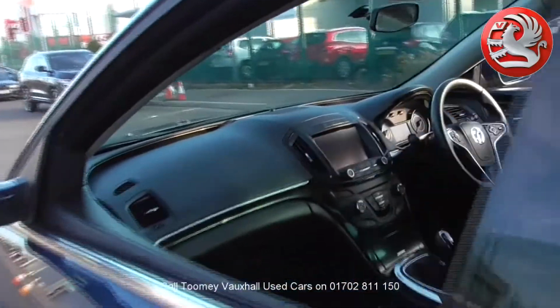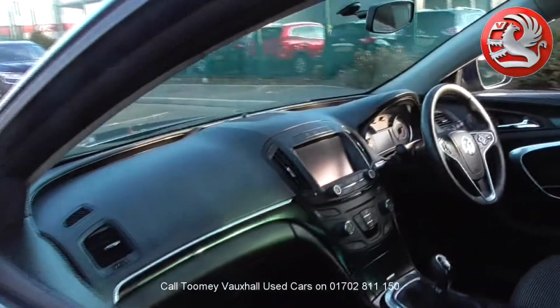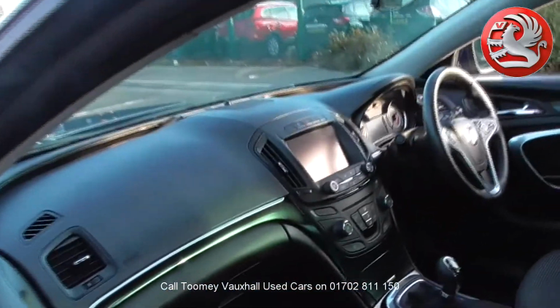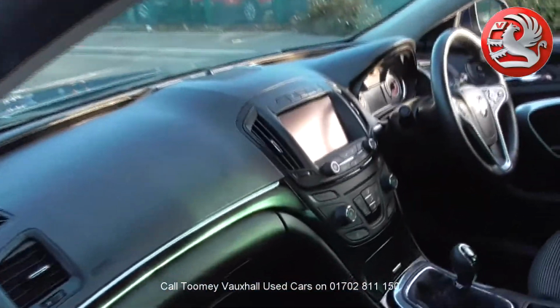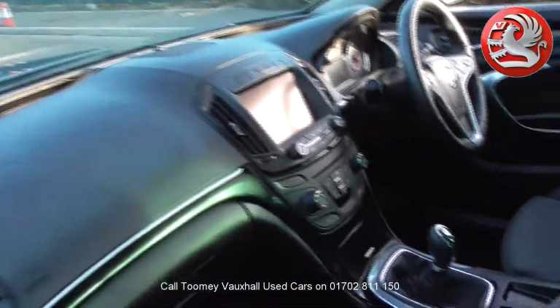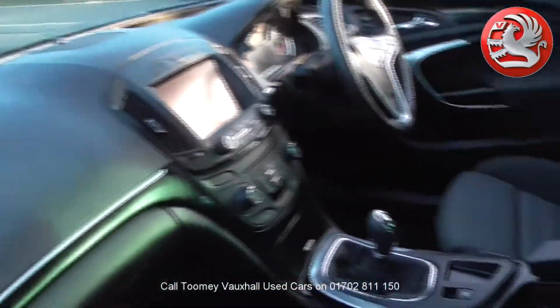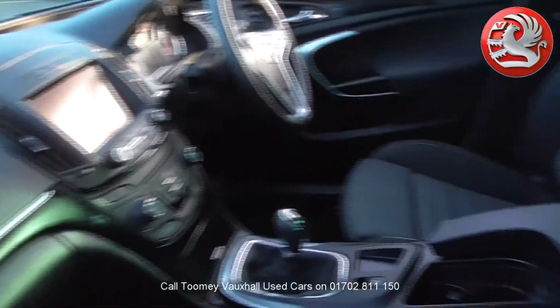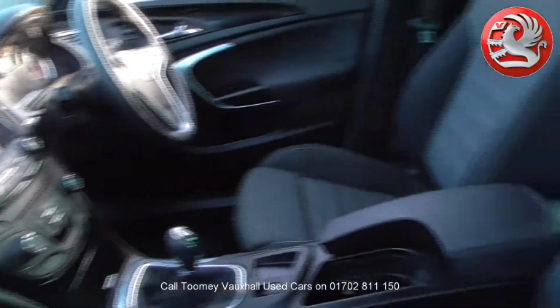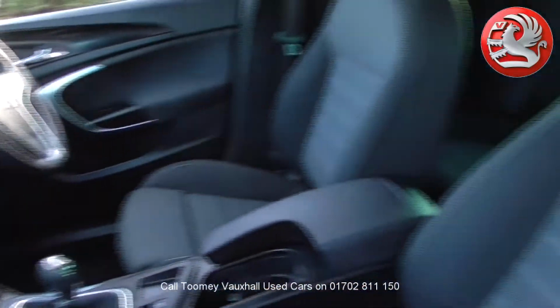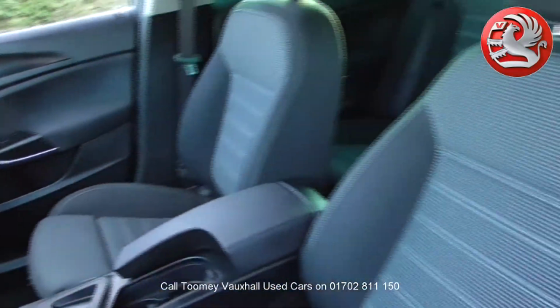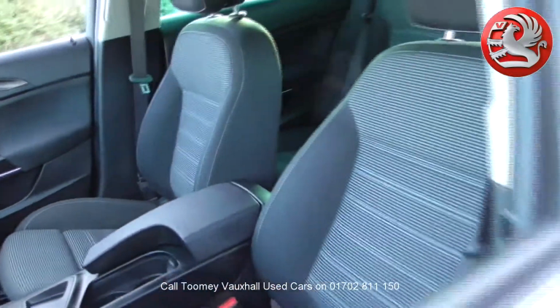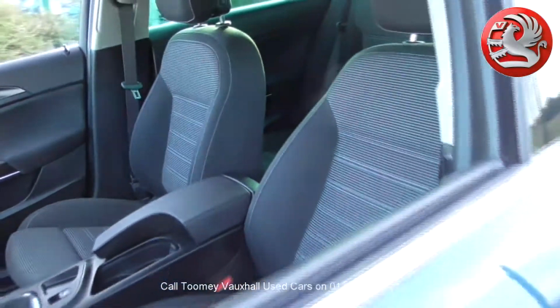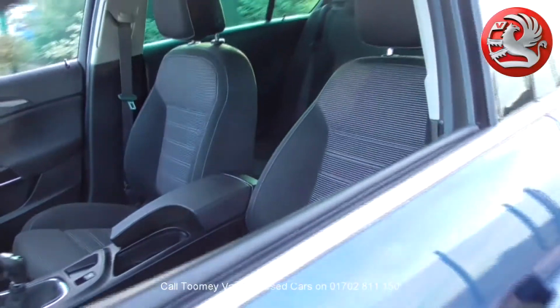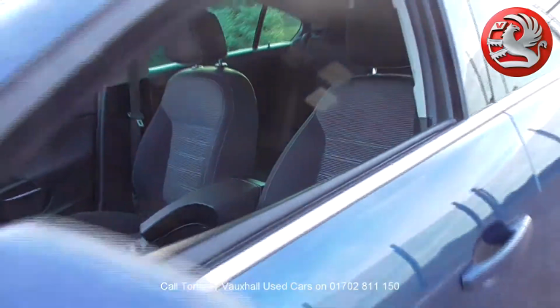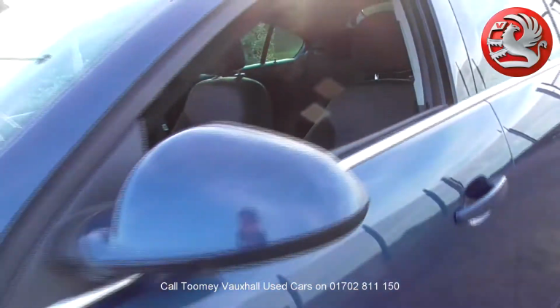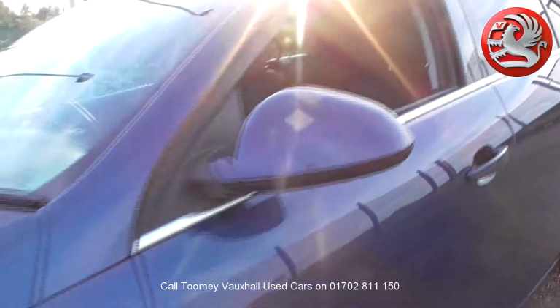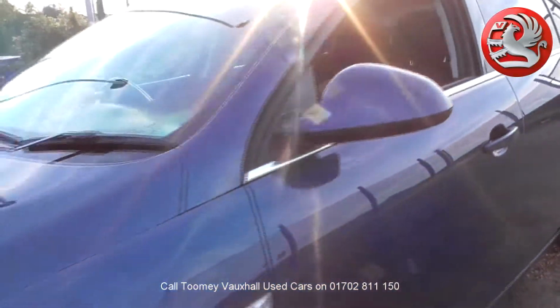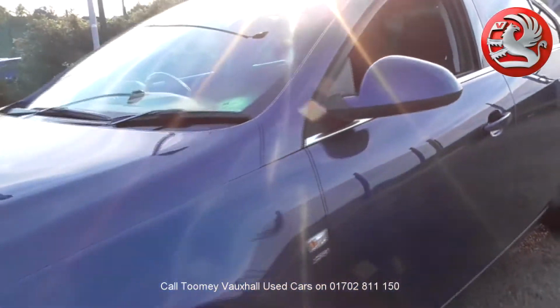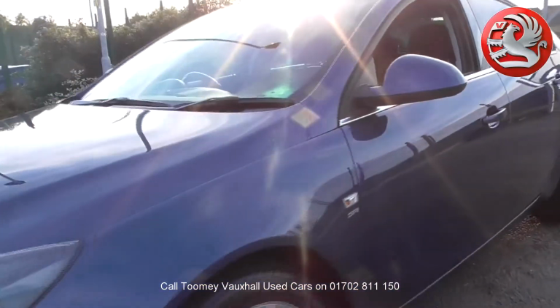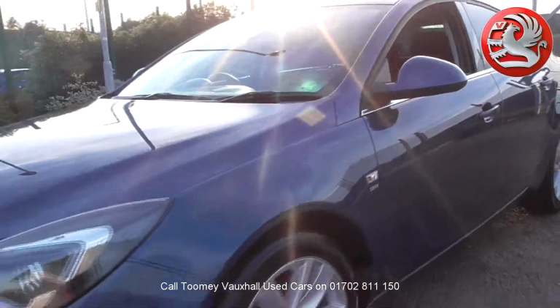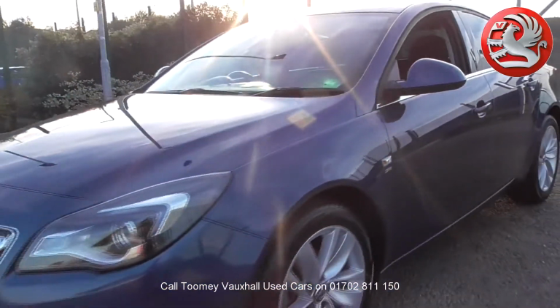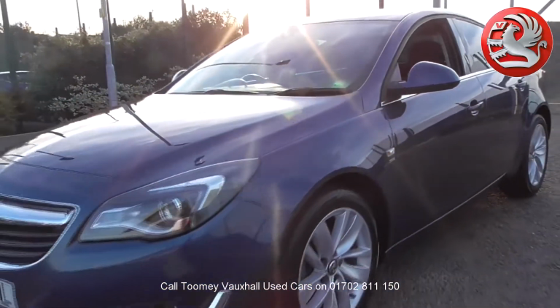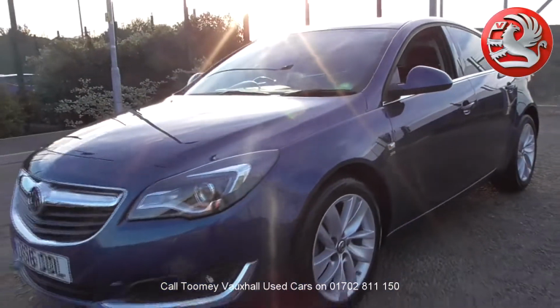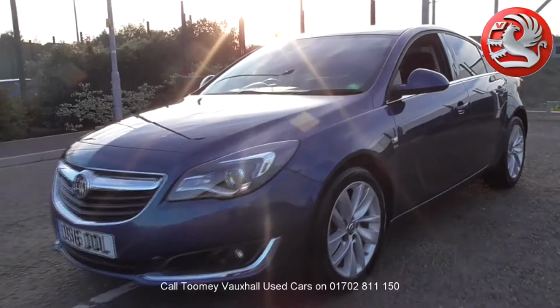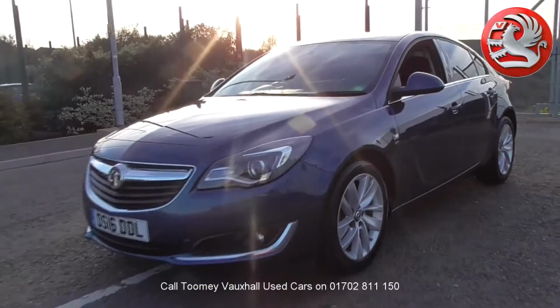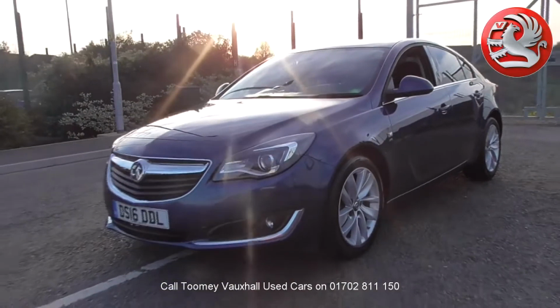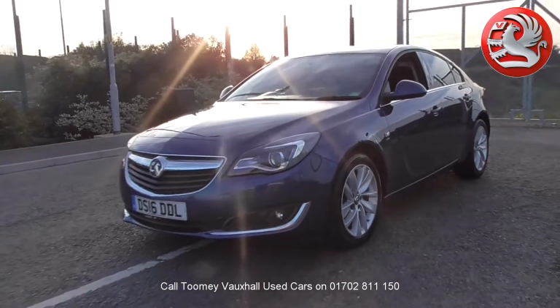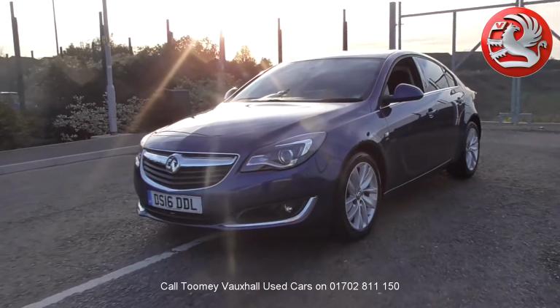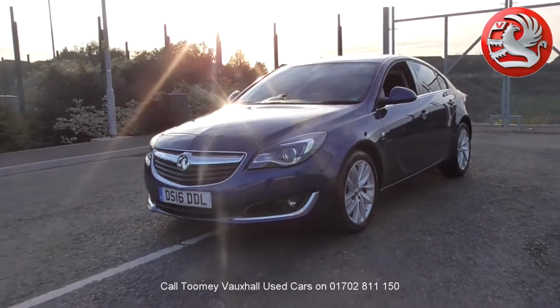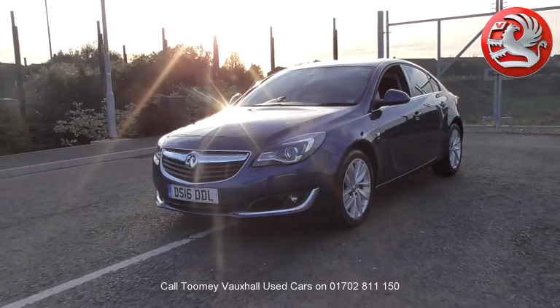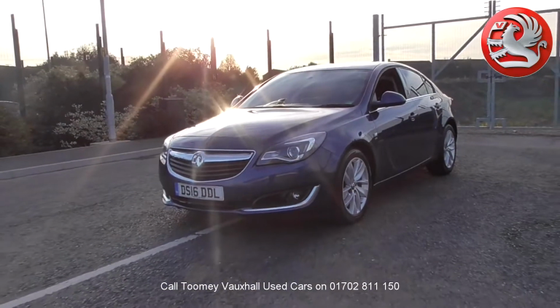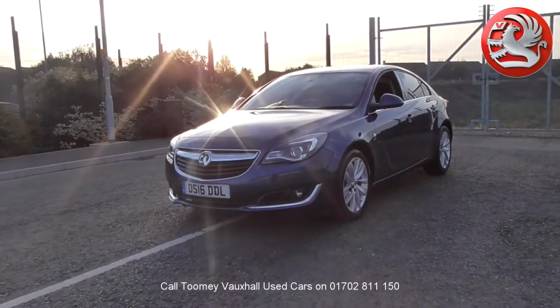All used vehicles come with an extendable, fully comprehensive warranty to provide you with absolute peace of mind. Thanks for watching. We look forward to hearing from you soon. Take care.